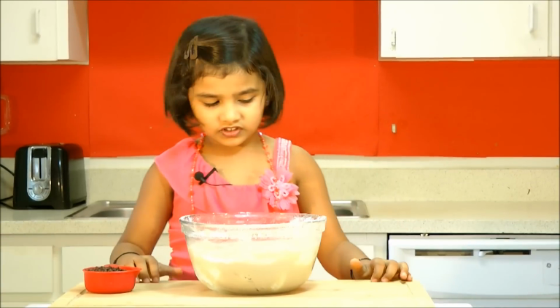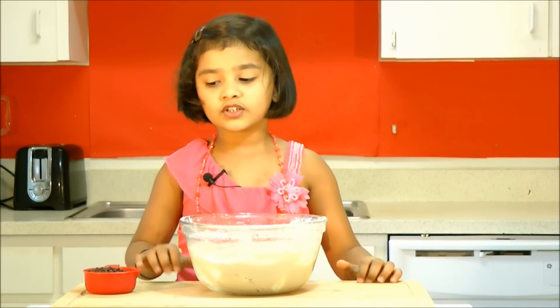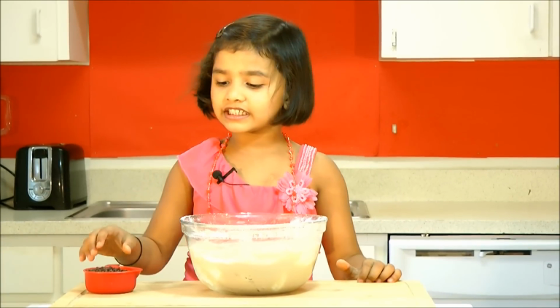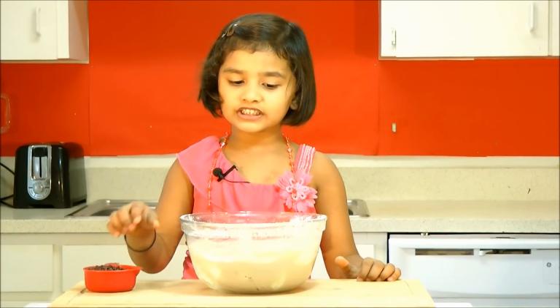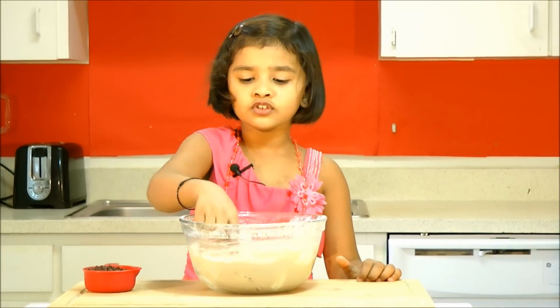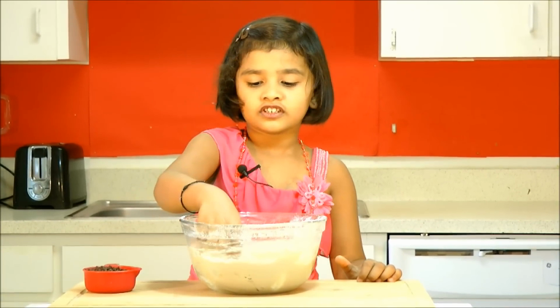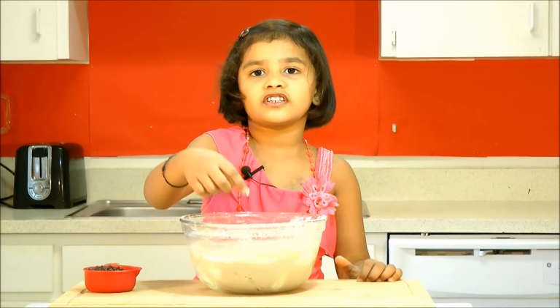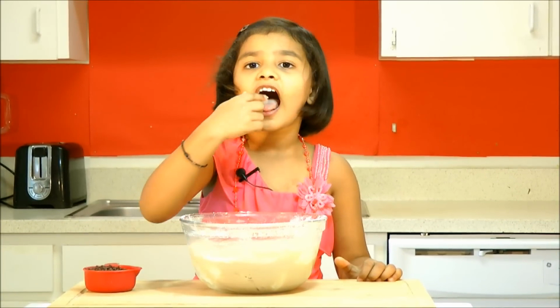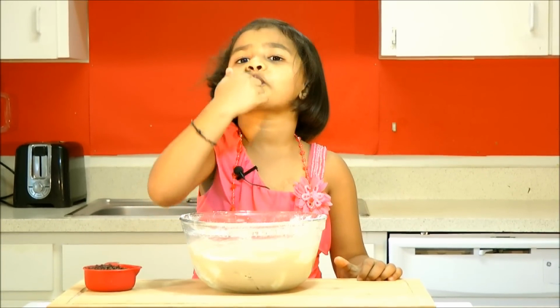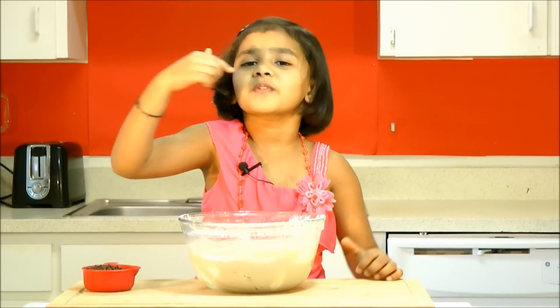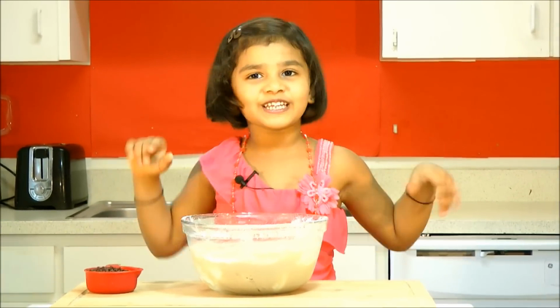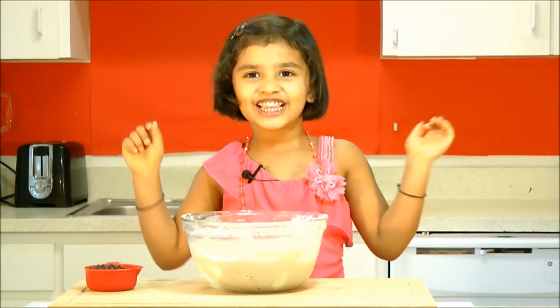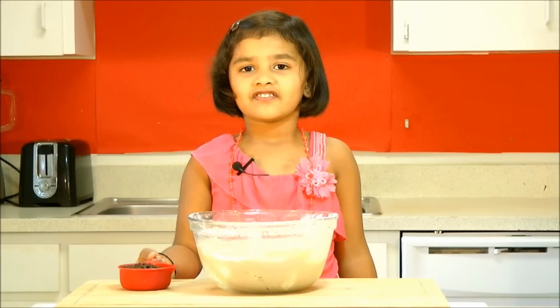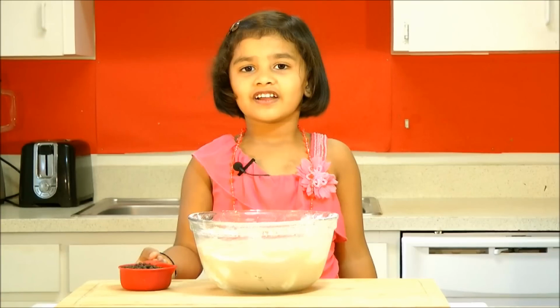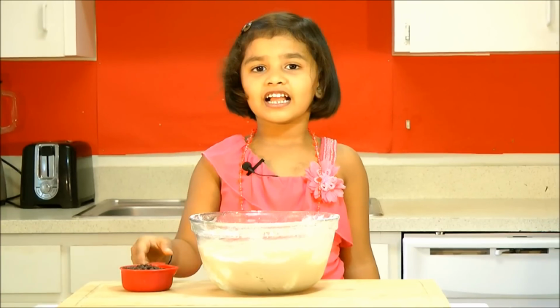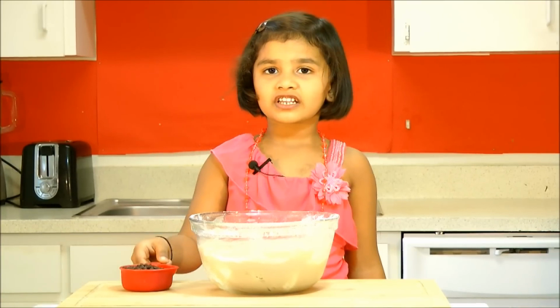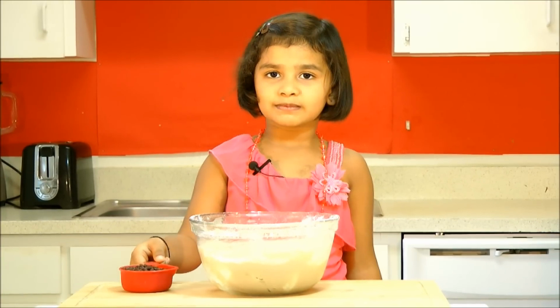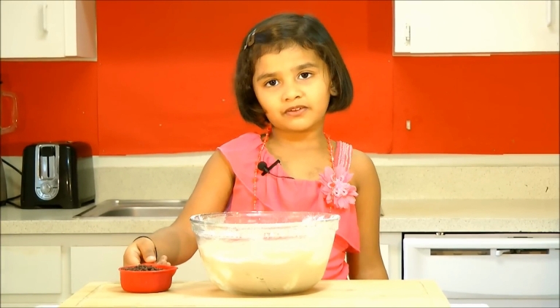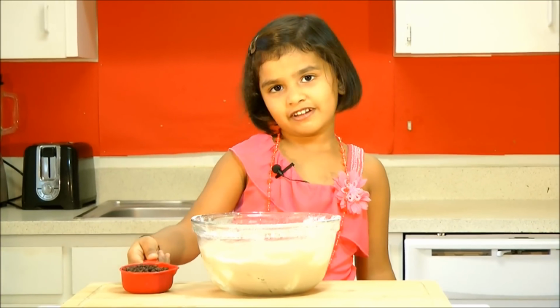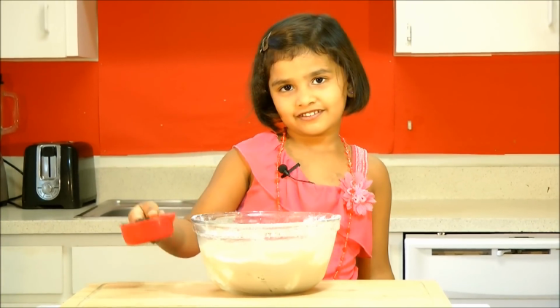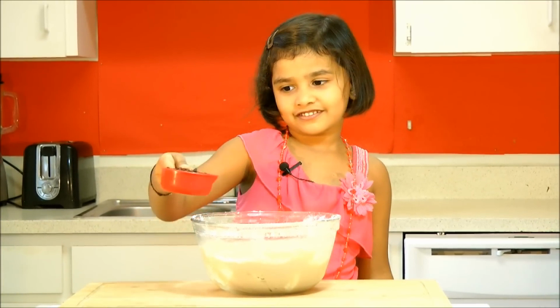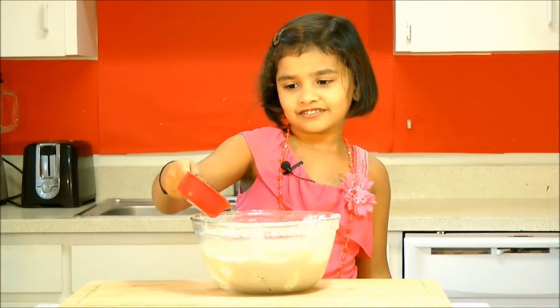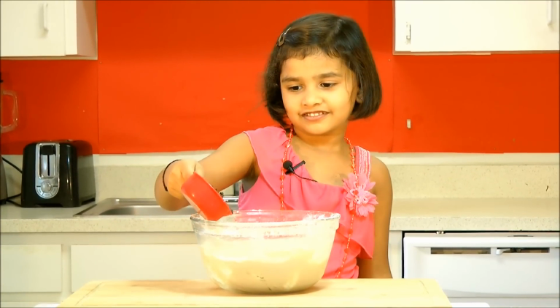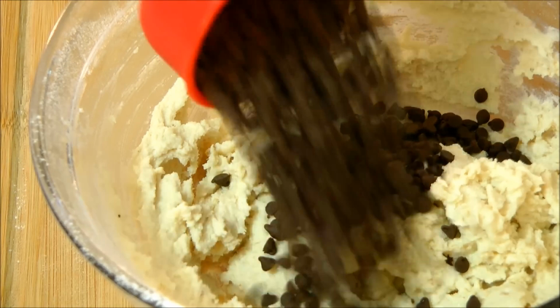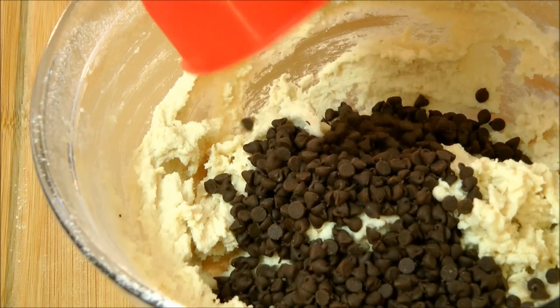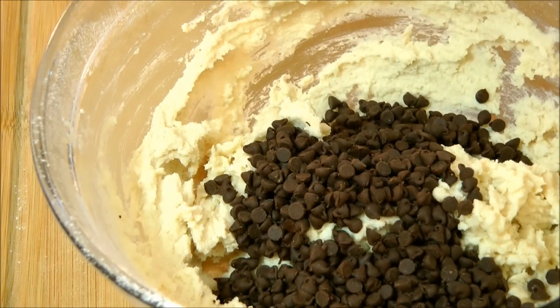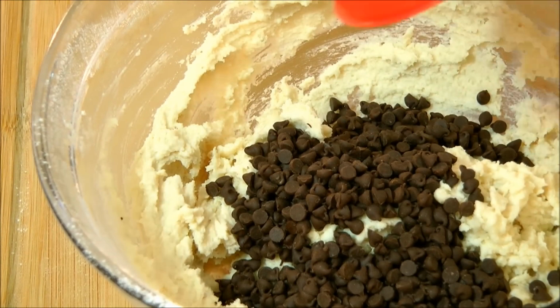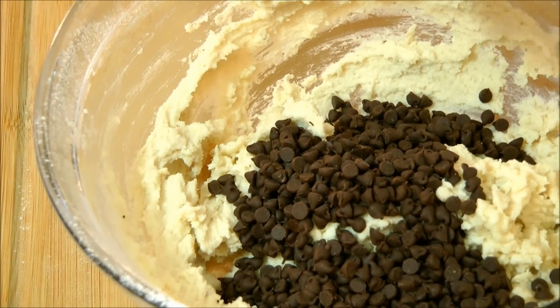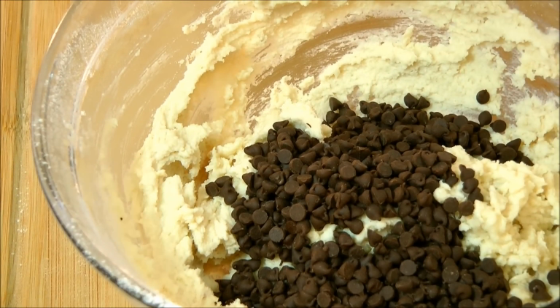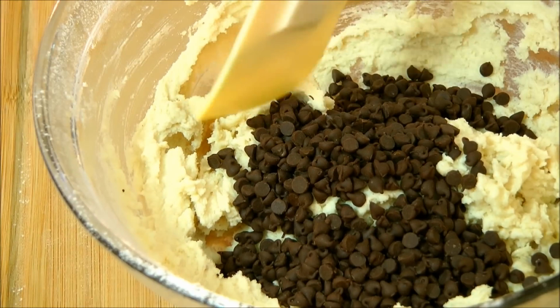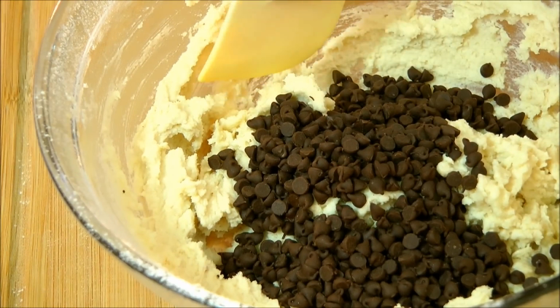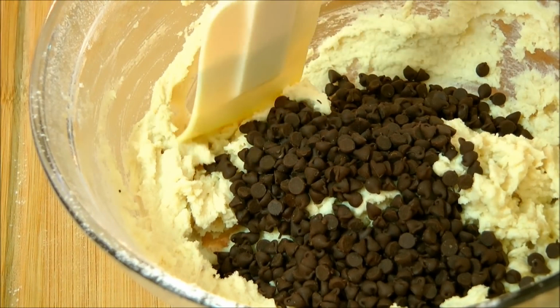You can taste this too. Finally add chocolate chips — it's my favourite. Mix that.